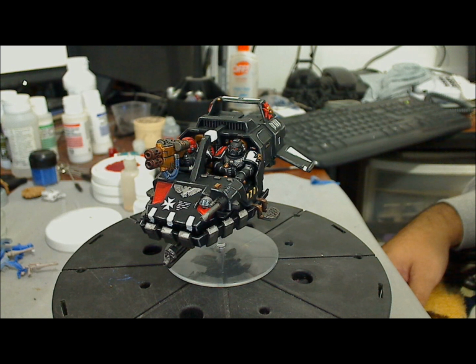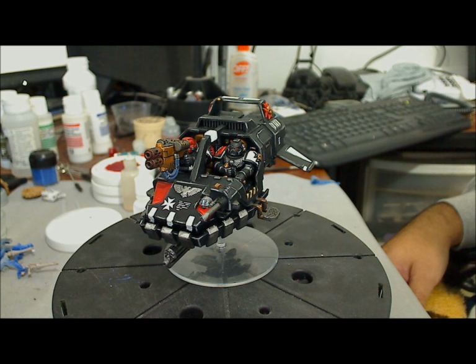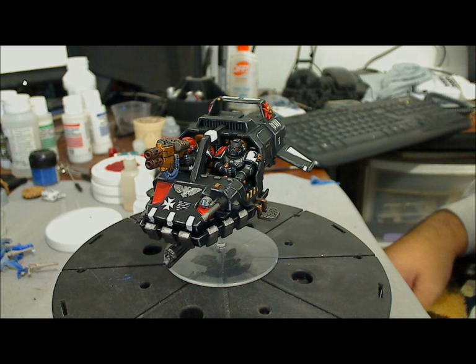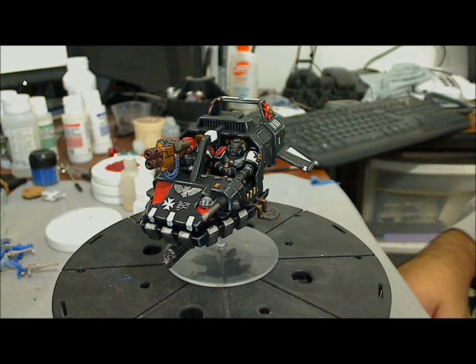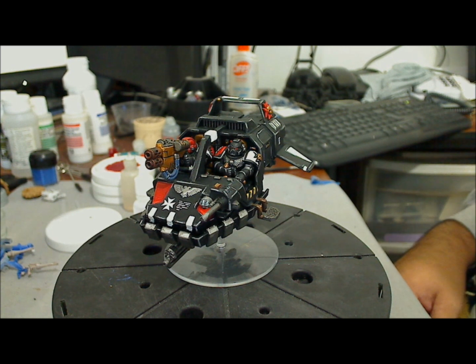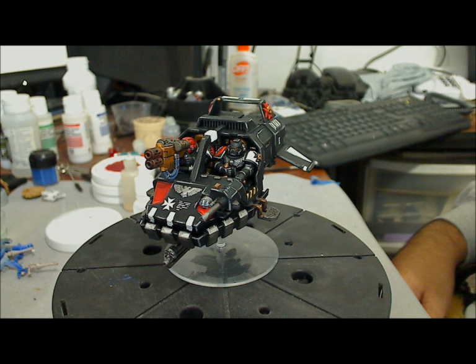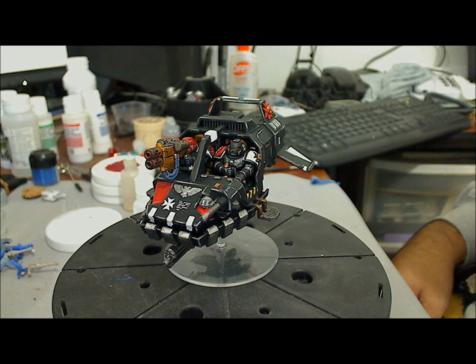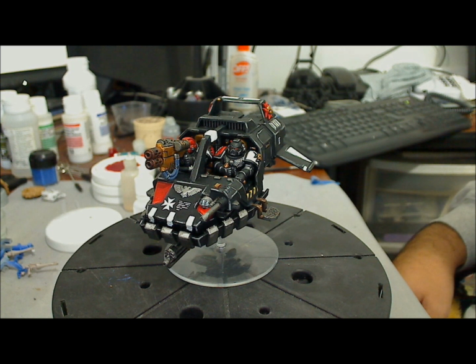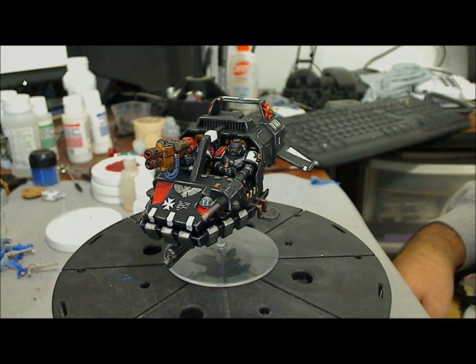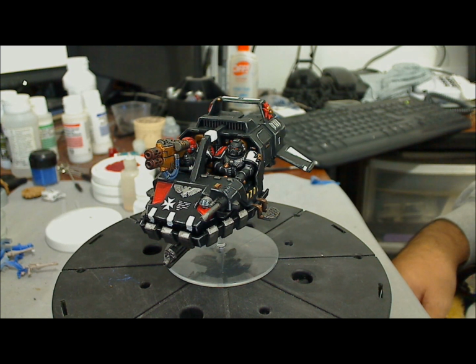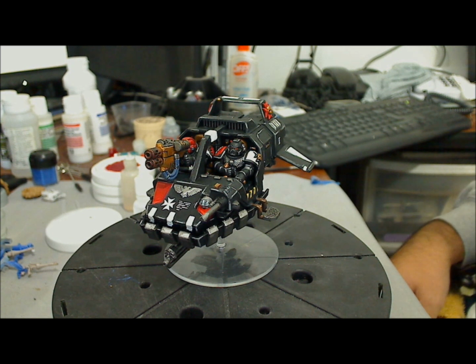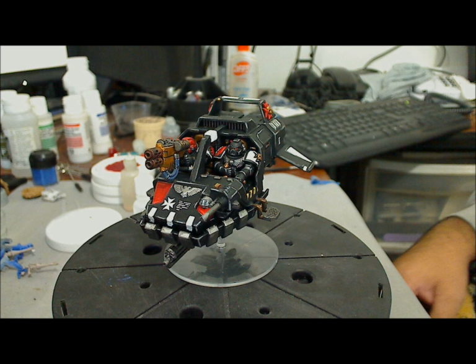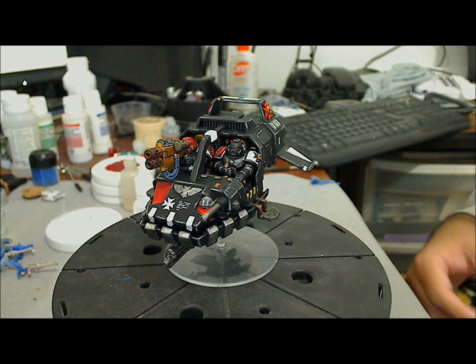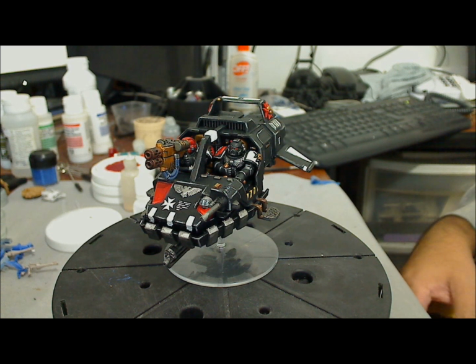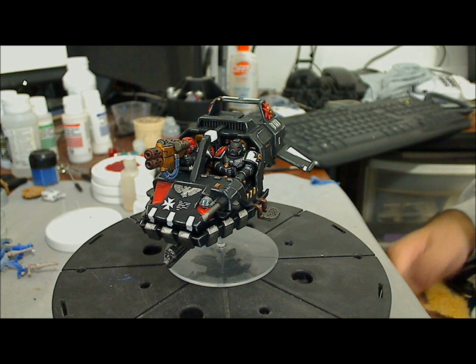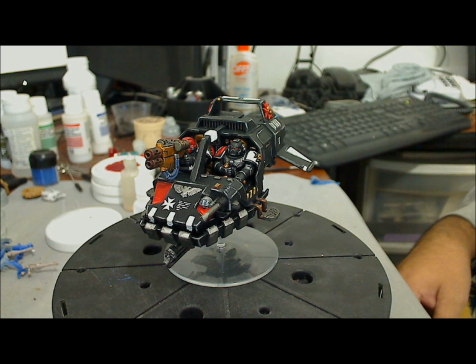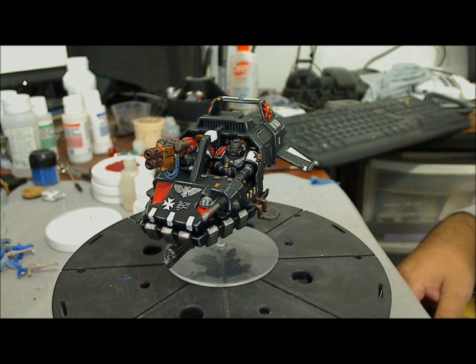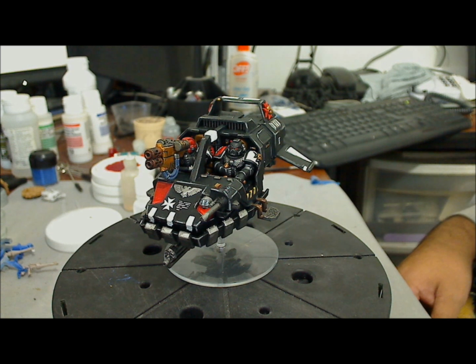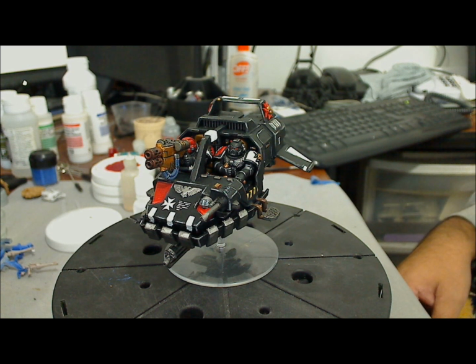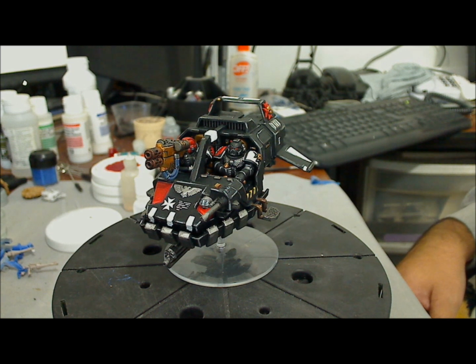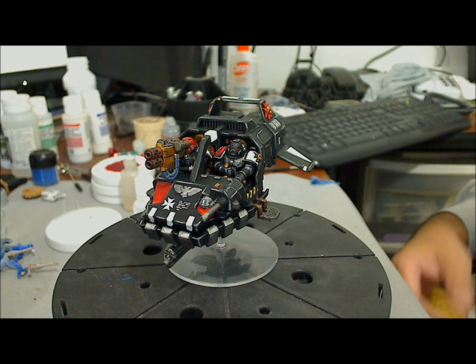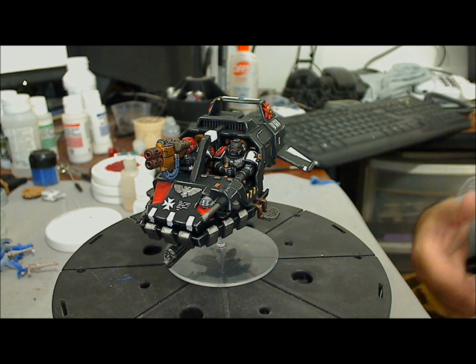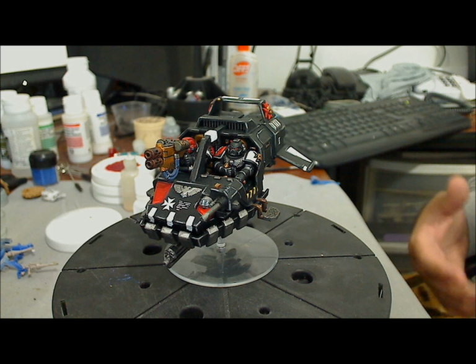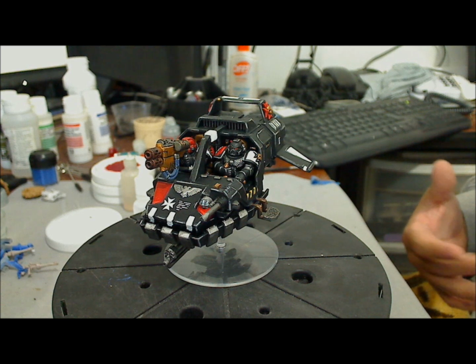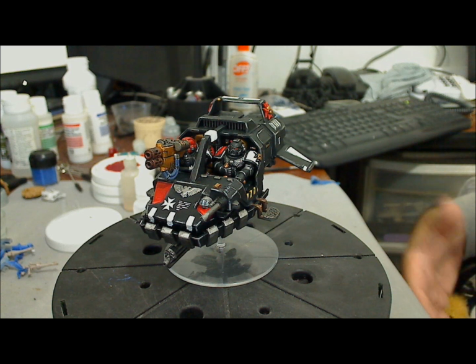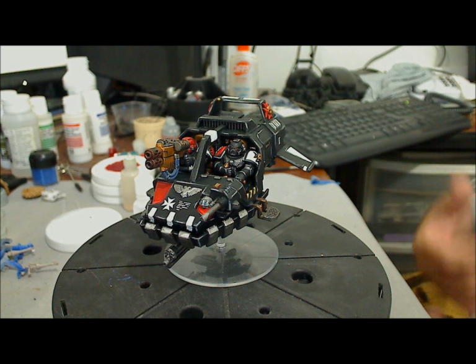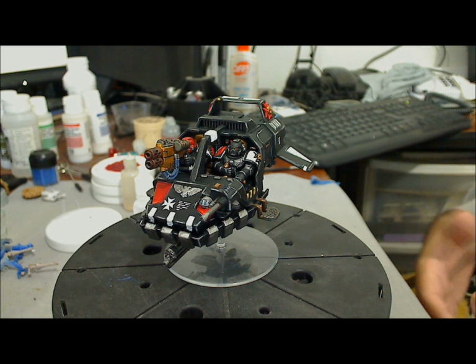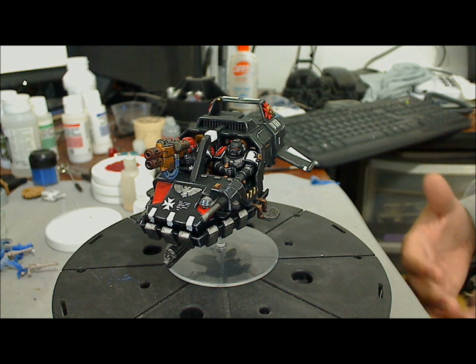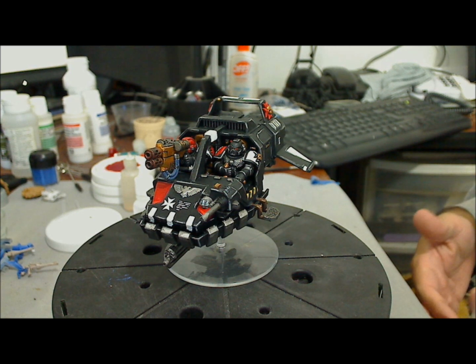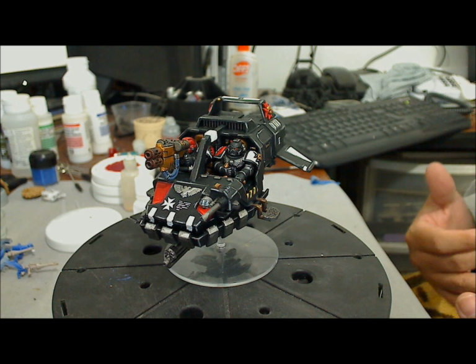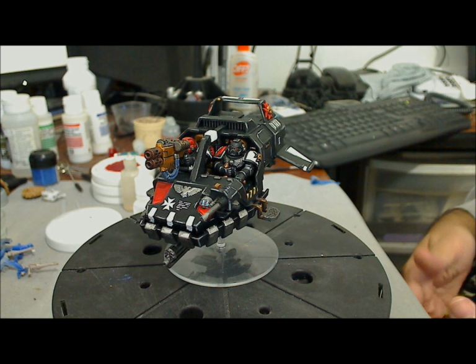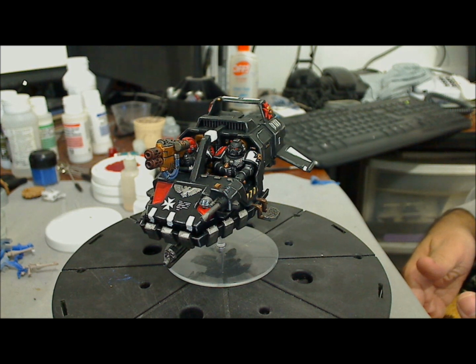Hello amigos, Solsock again. Over the last couple of months, some of you have asked me for more Templar videos, but at the moment I don't have anything new since I'm a little busy with the Adepticon projects.